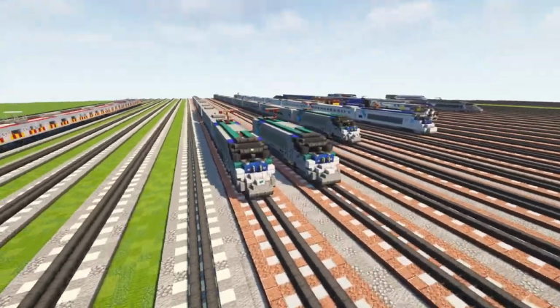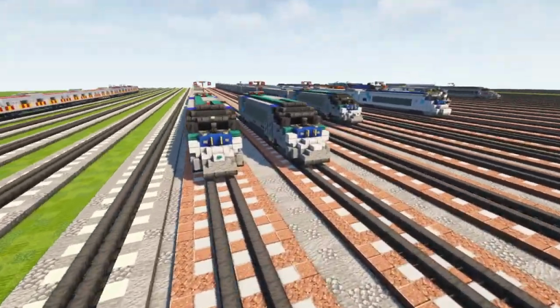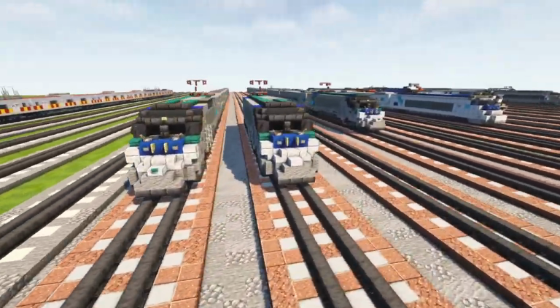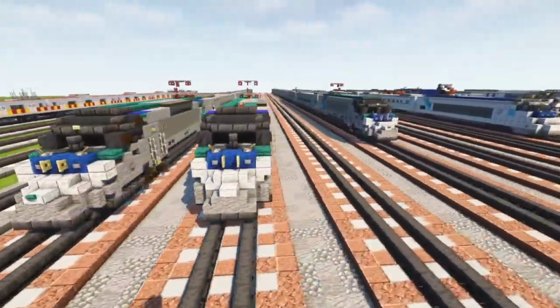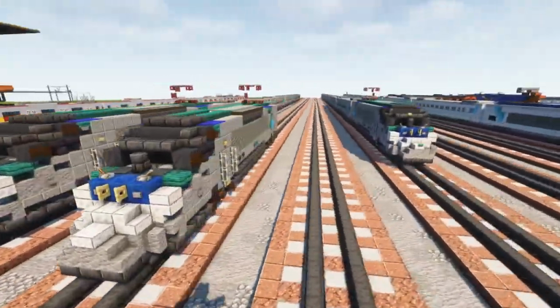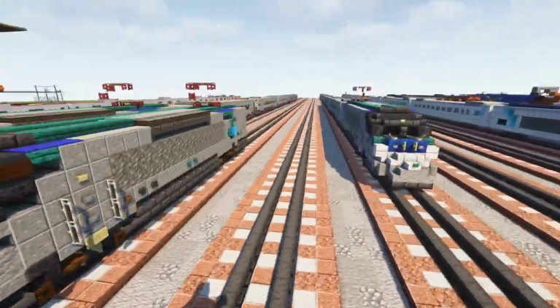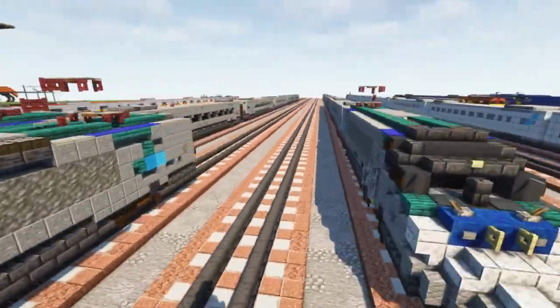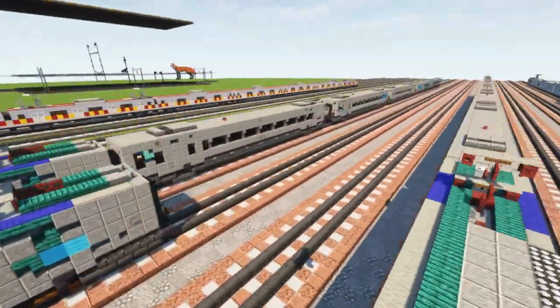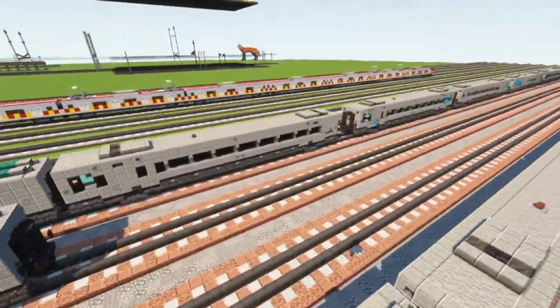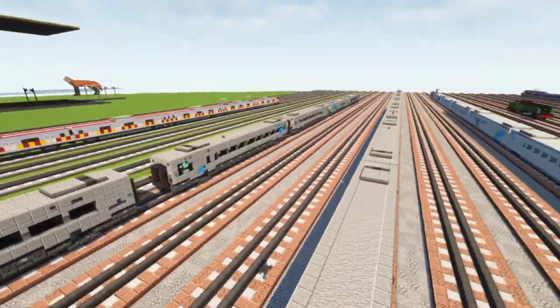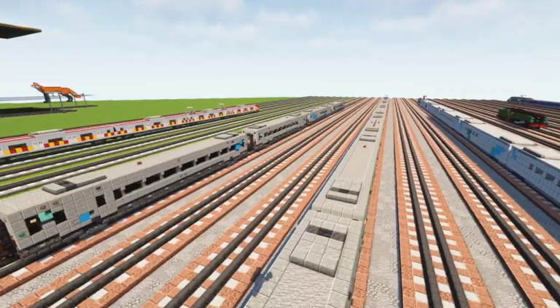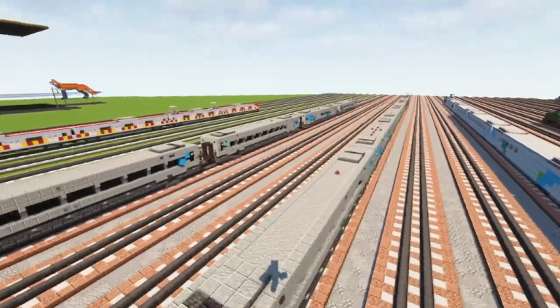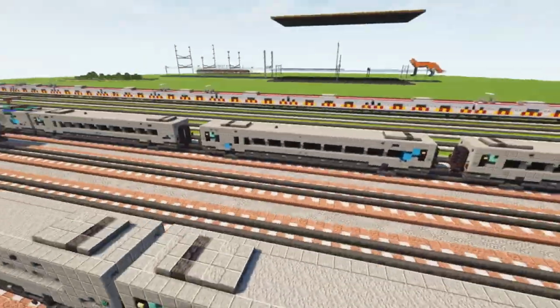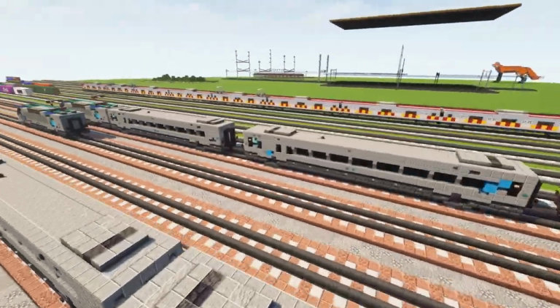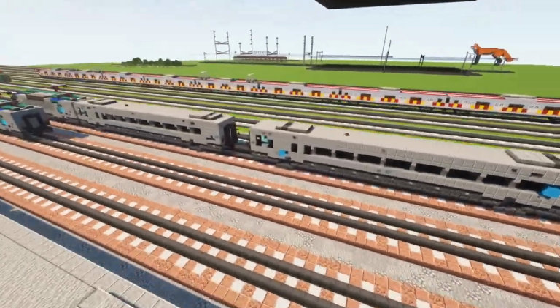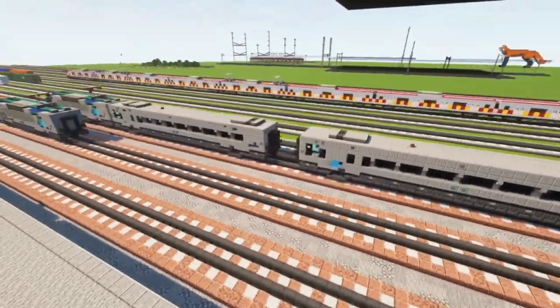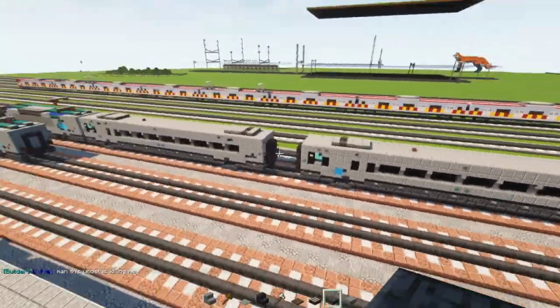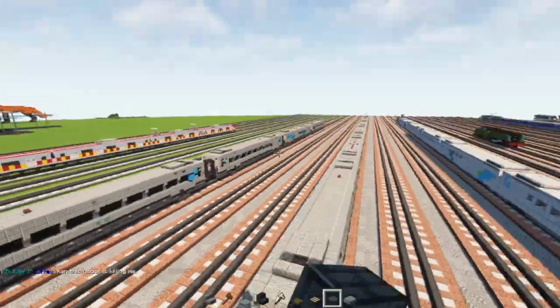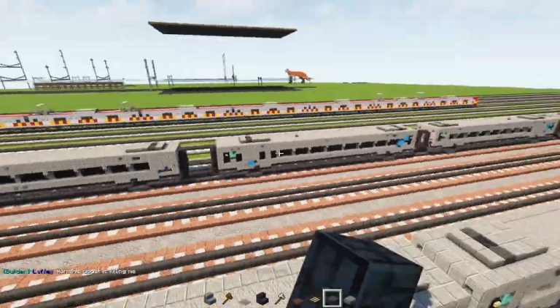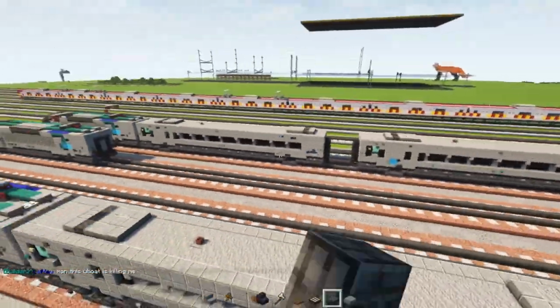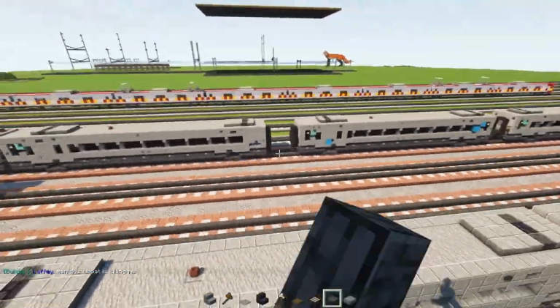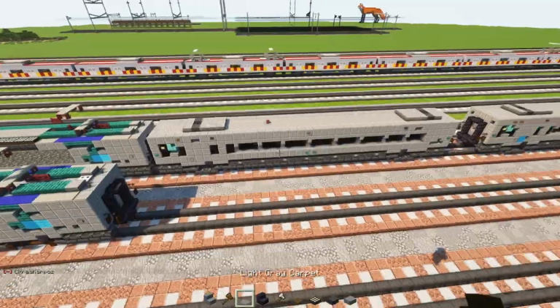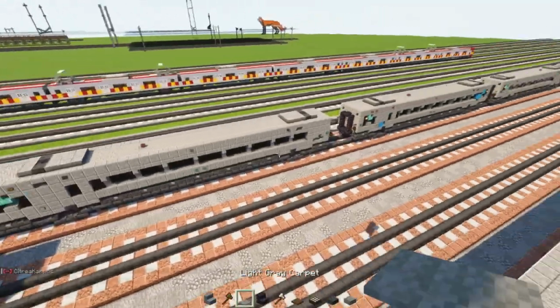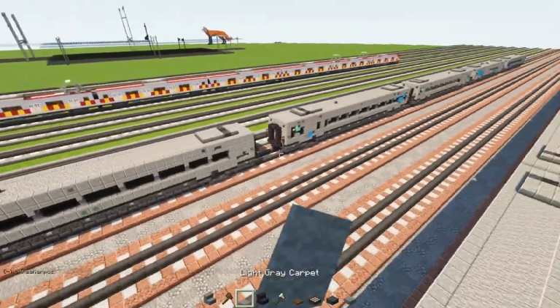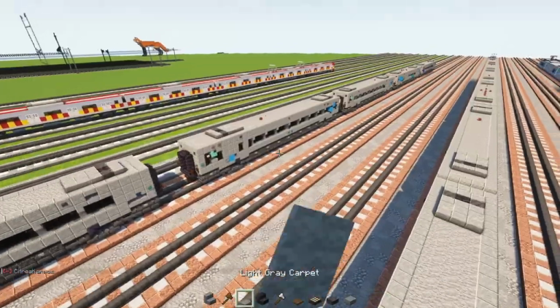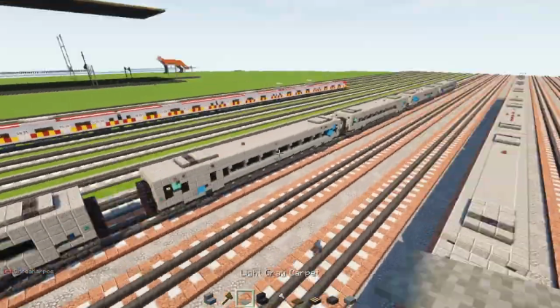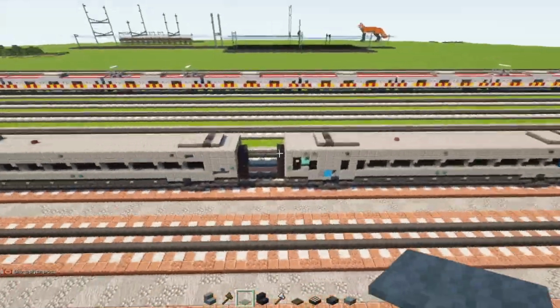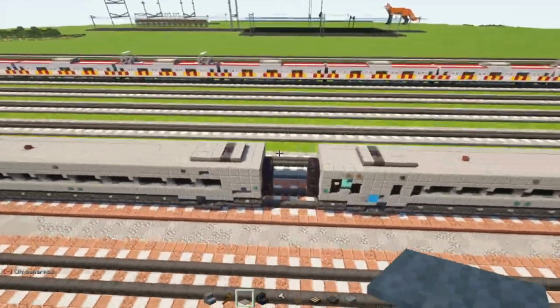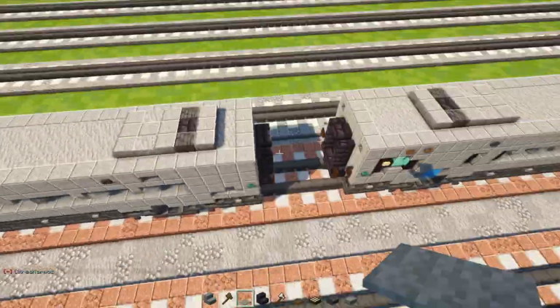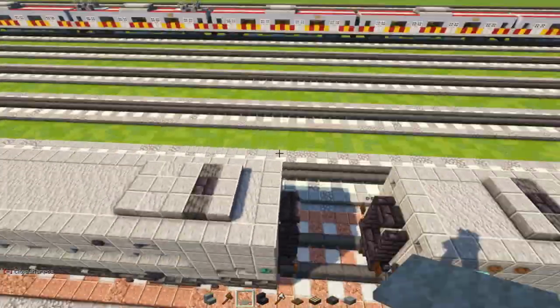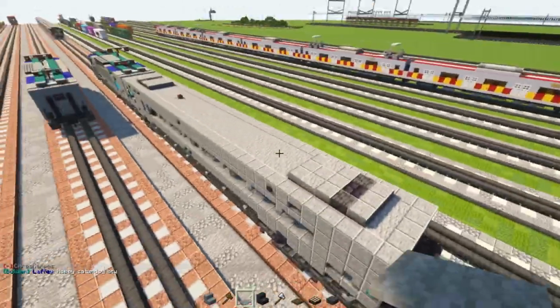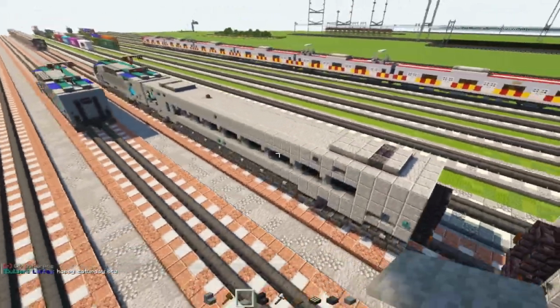Now let's move on and make the intermediate cars by first making a base model for every single one of these cars. These cars are 40 blocks long excluding the gangways.